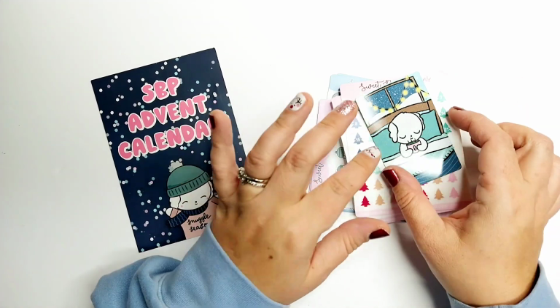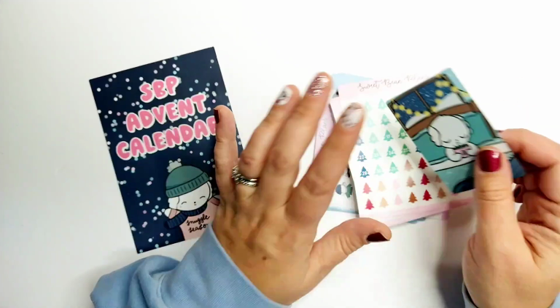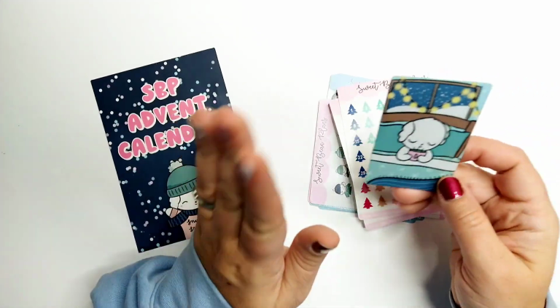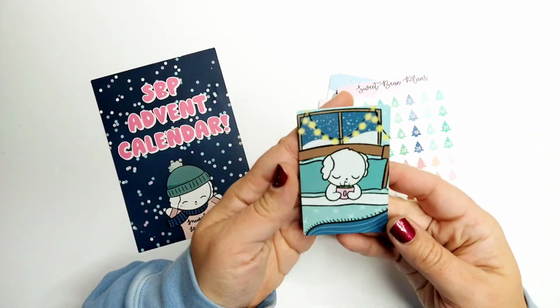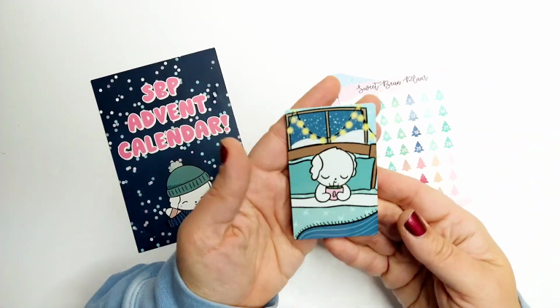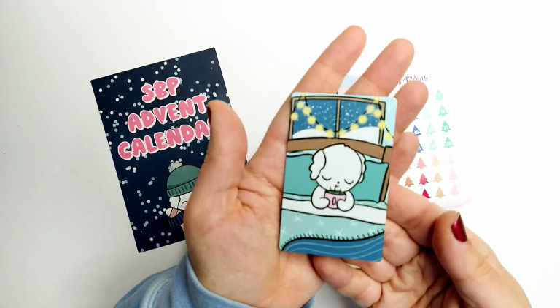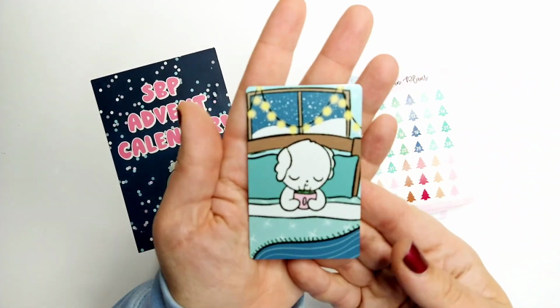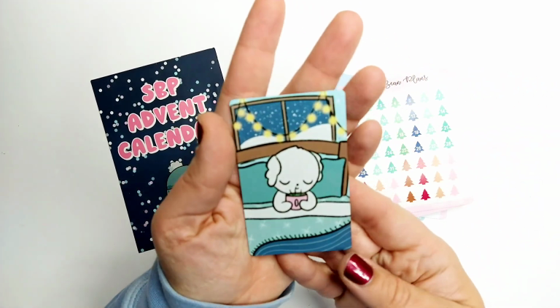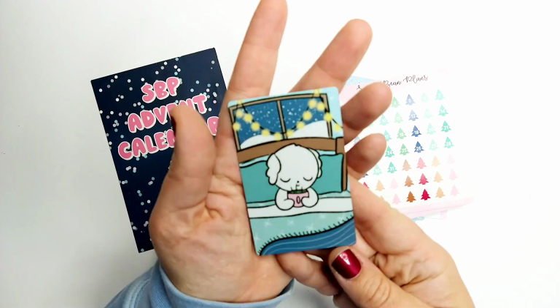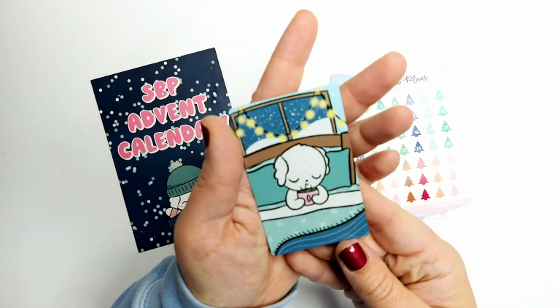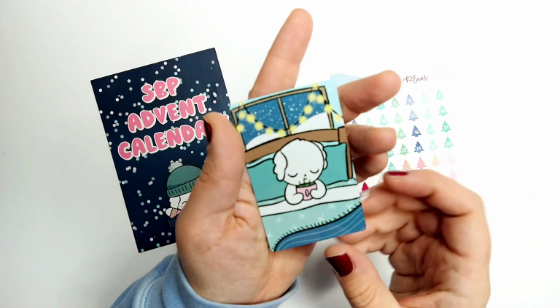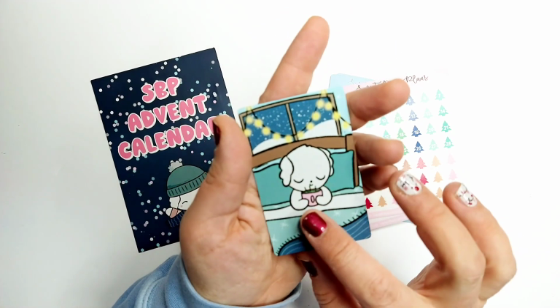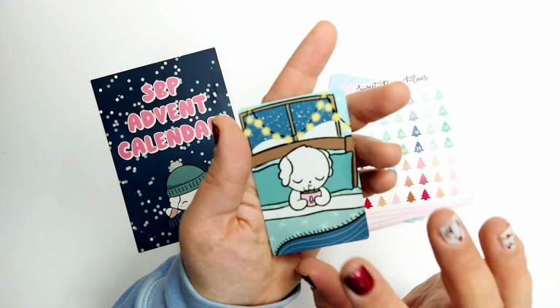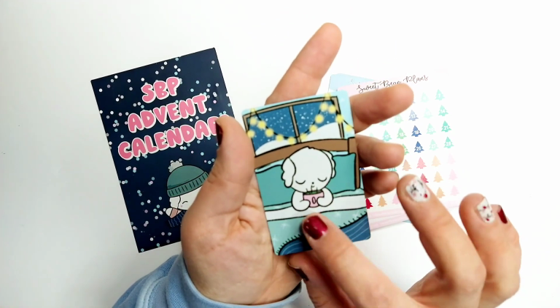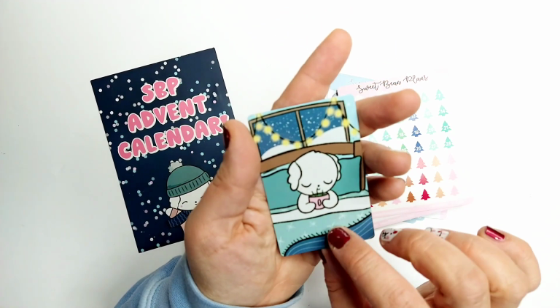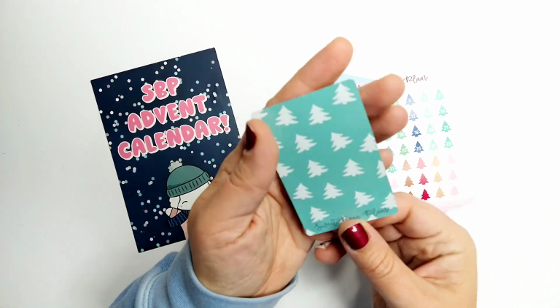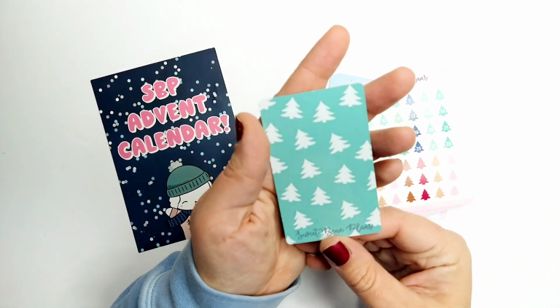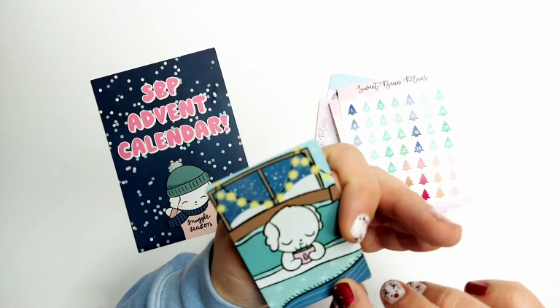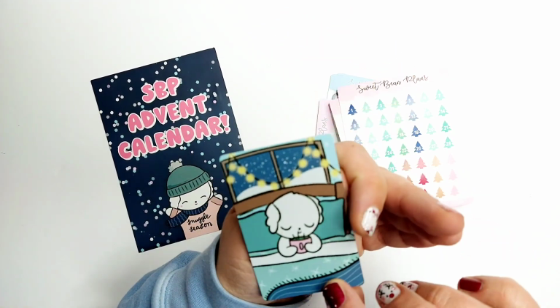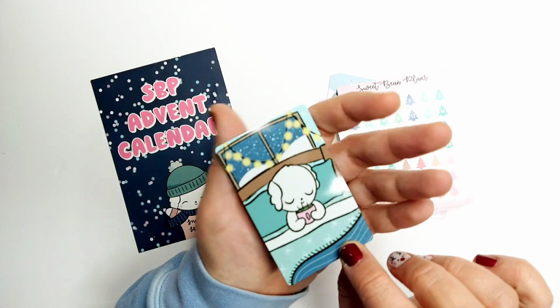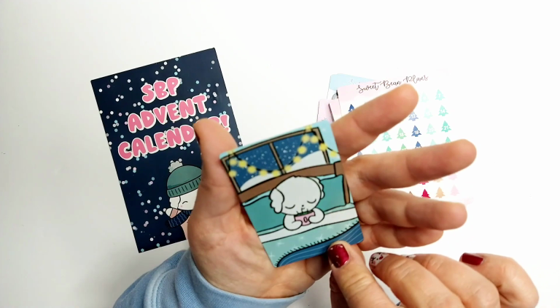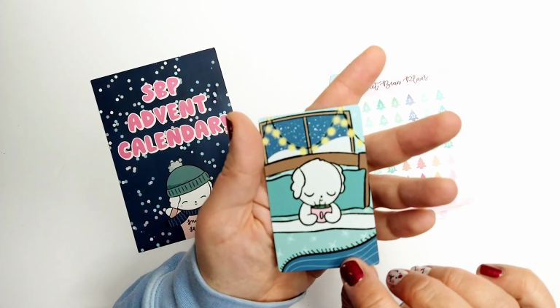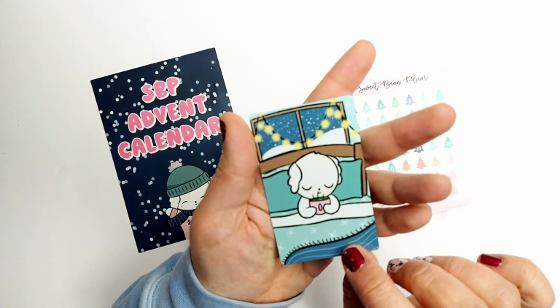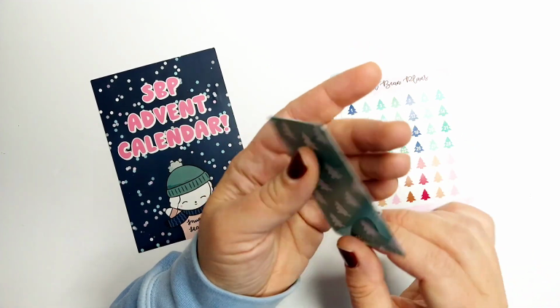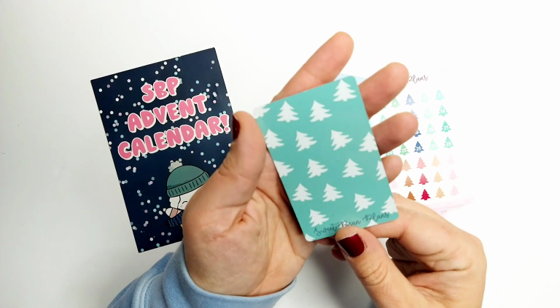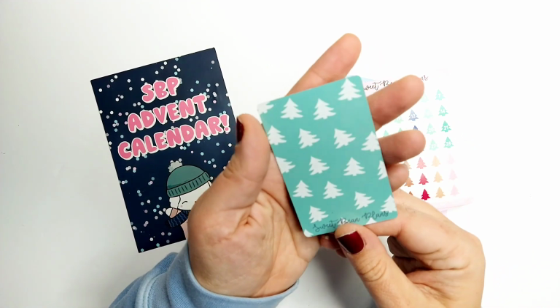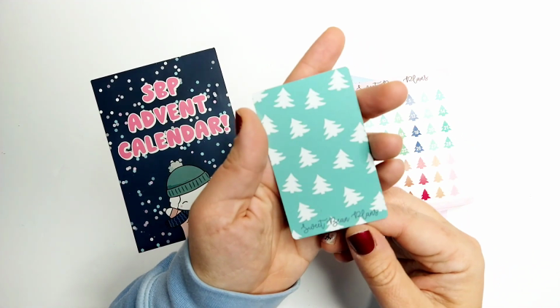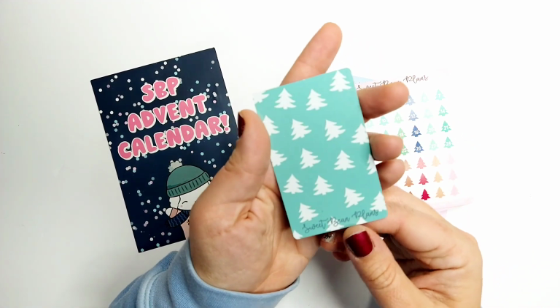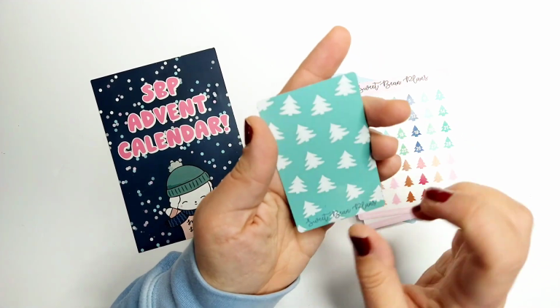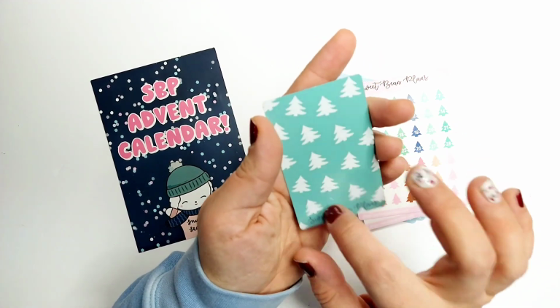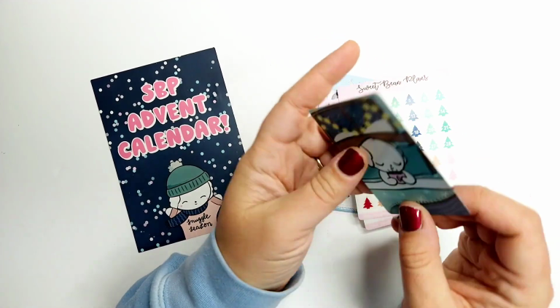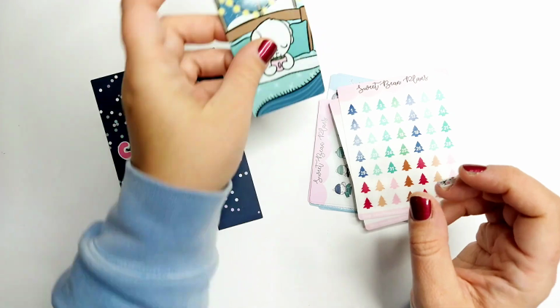First up, day 16 was another washi card. I love how cozy beans looks in bed with tea — I think it's green tea — so cute! And then just a cute Christmas tree design on the back.